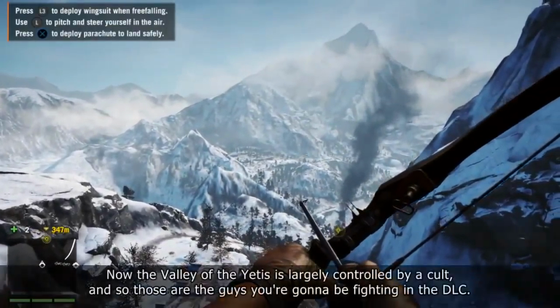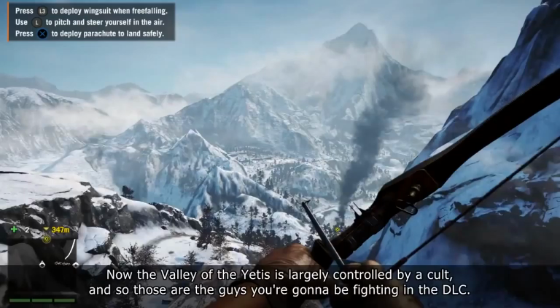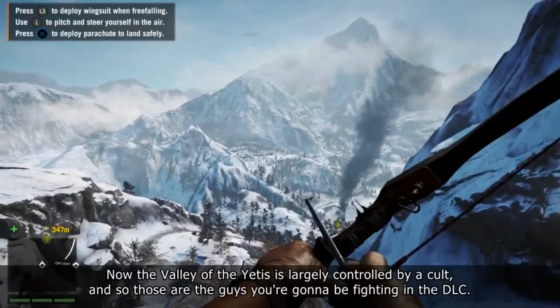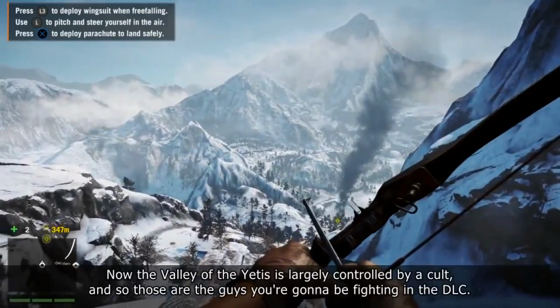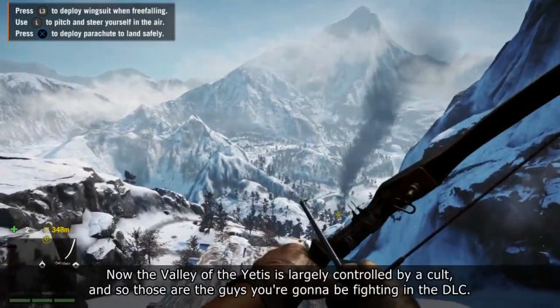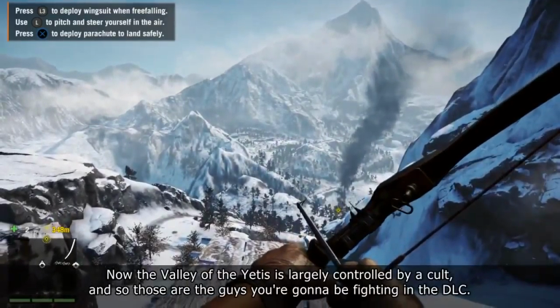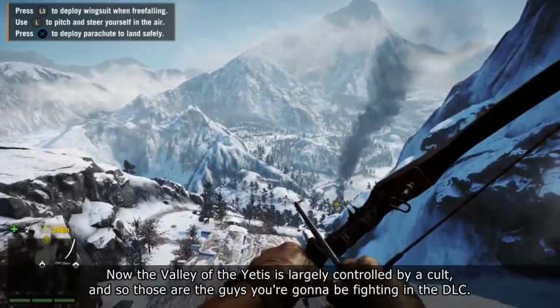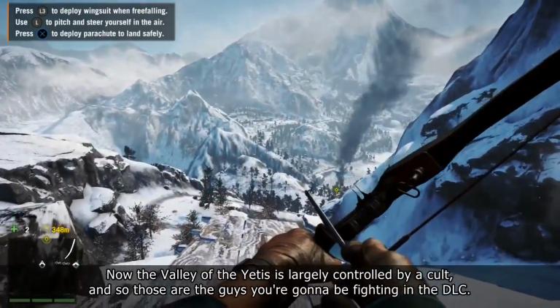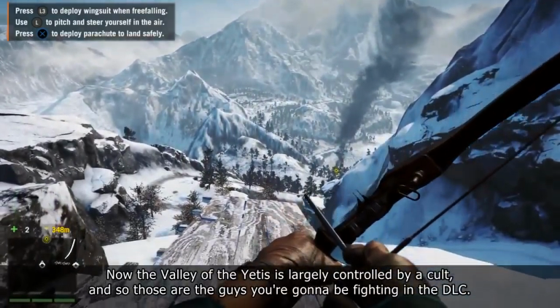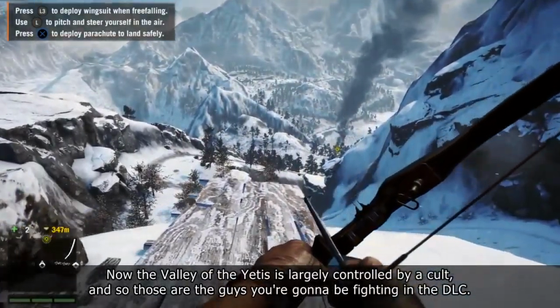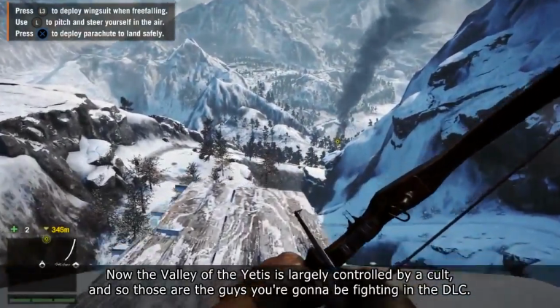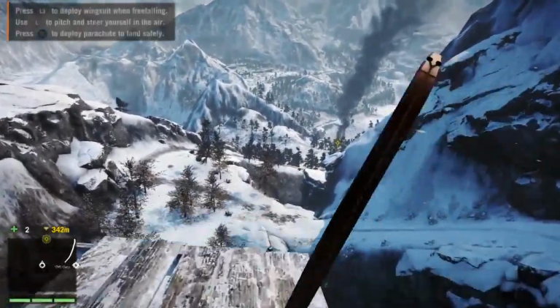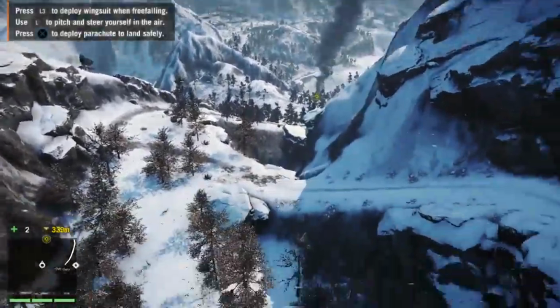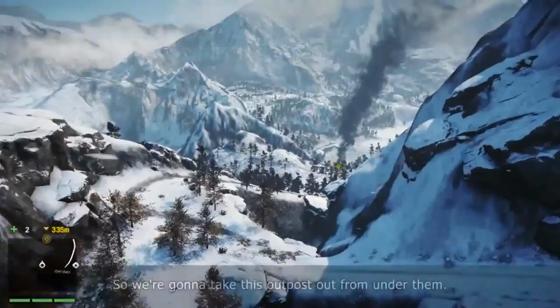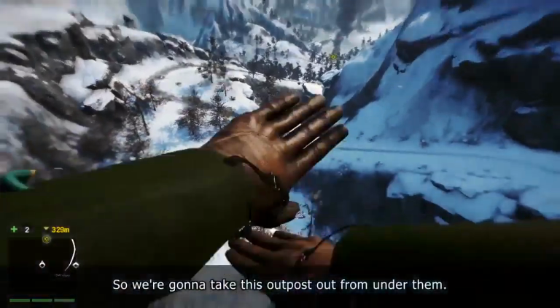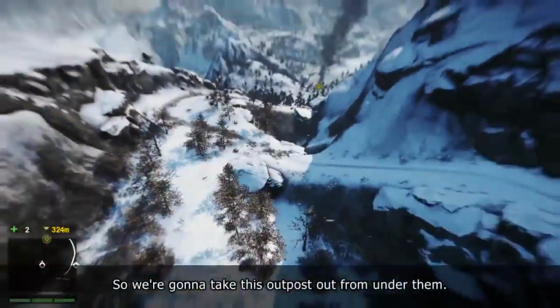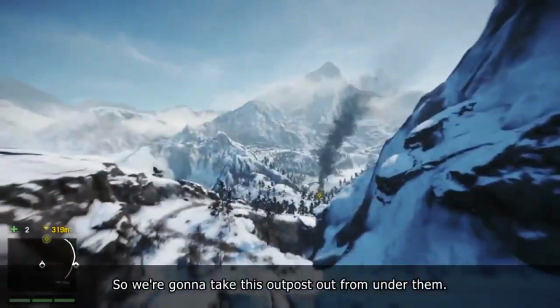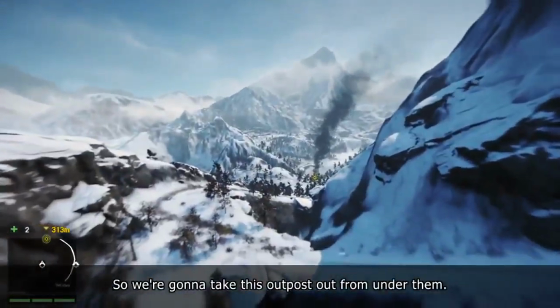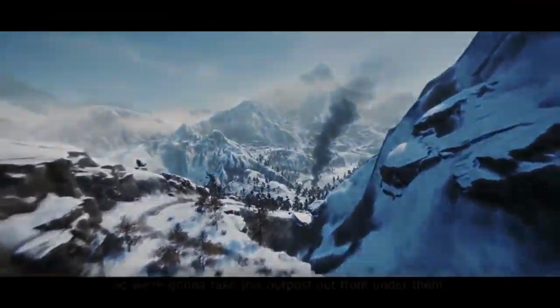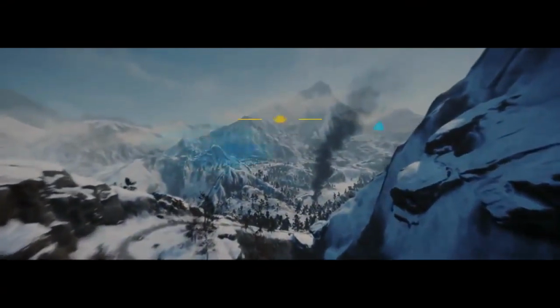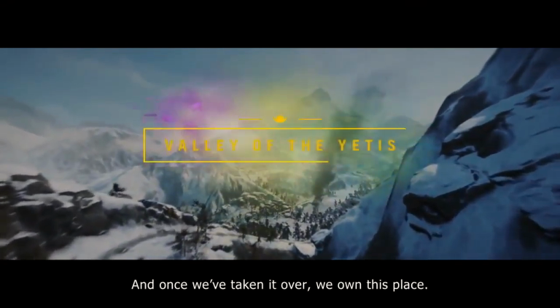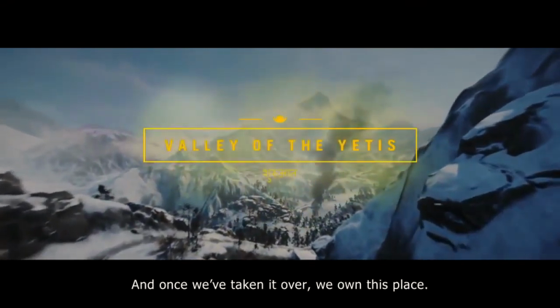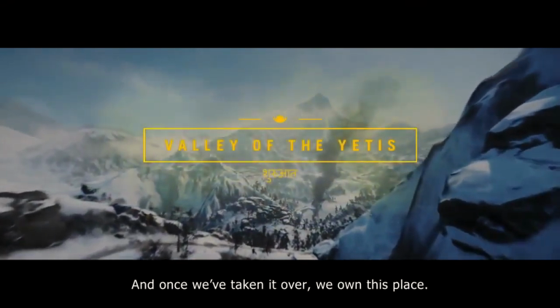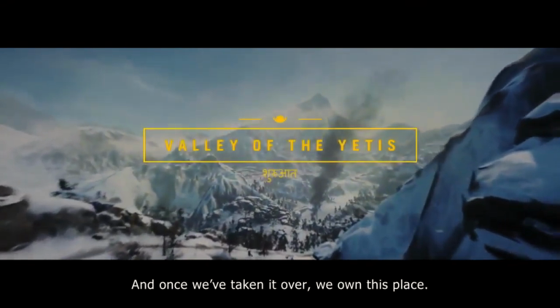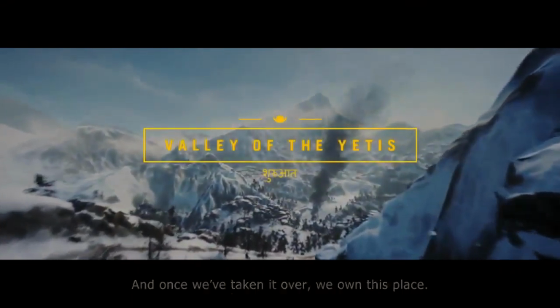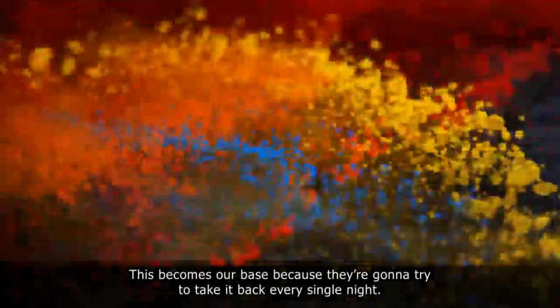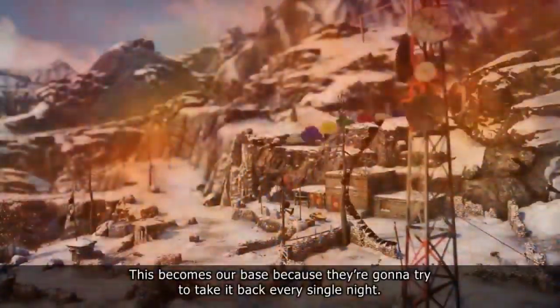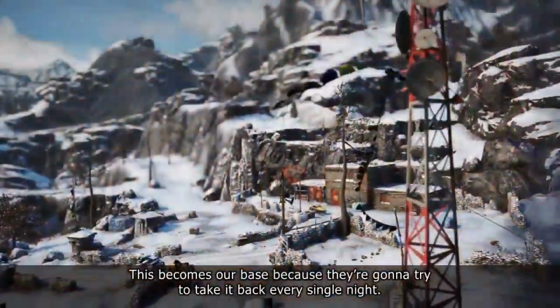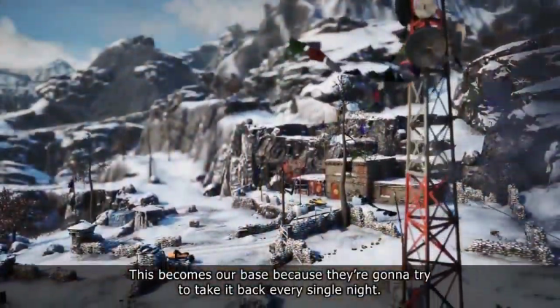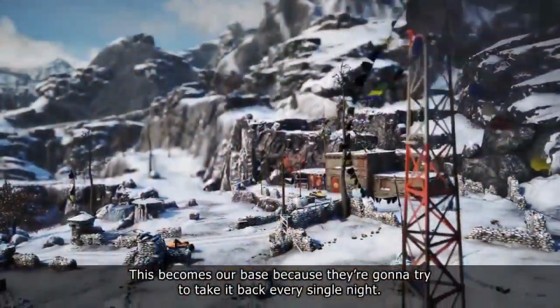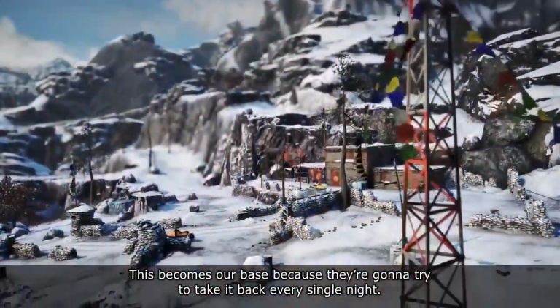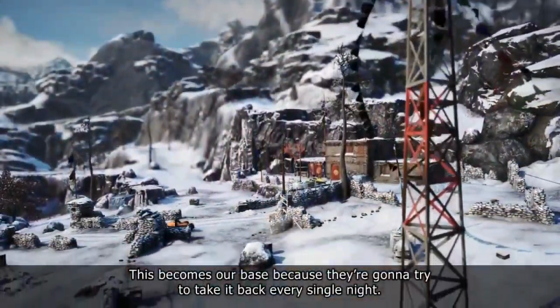Now, the Valley of the Yetis is largely controlled by a cult, and so those are the guys you're gonna be fighting in the DLC. So we're gonna take this outpost out from under them, and once we've taken it over, we own this place. This becomes our base because they're gonna try to take it back every single night.